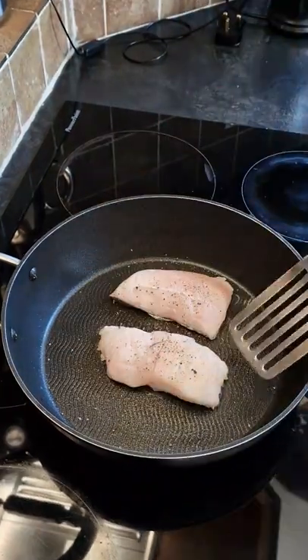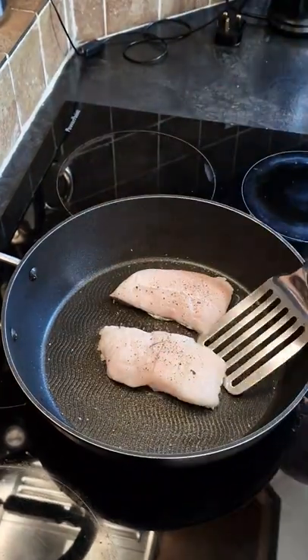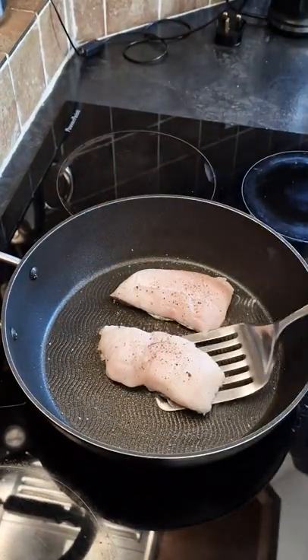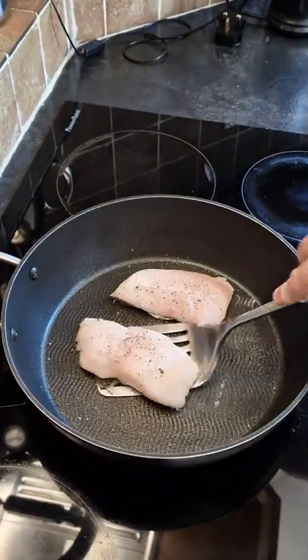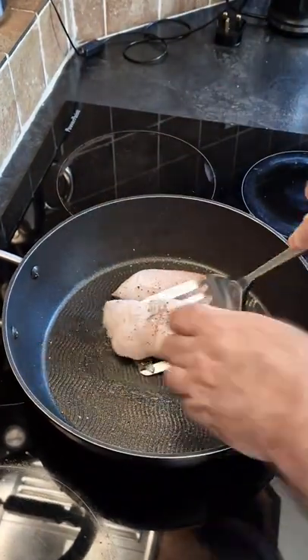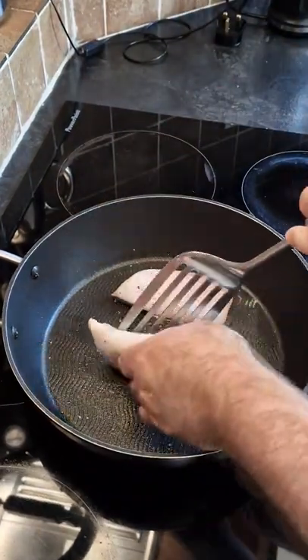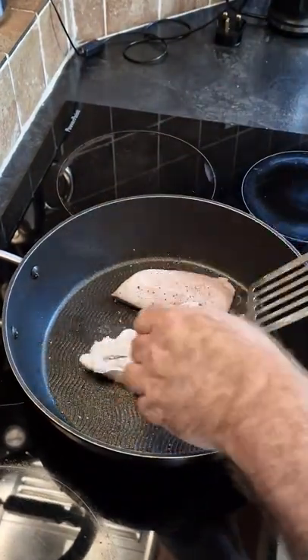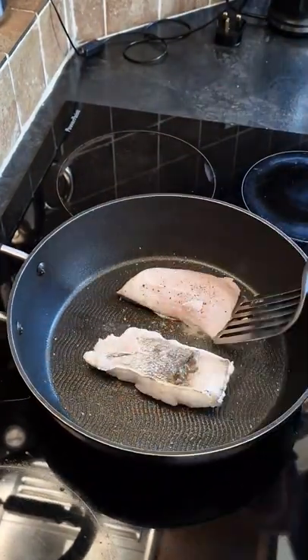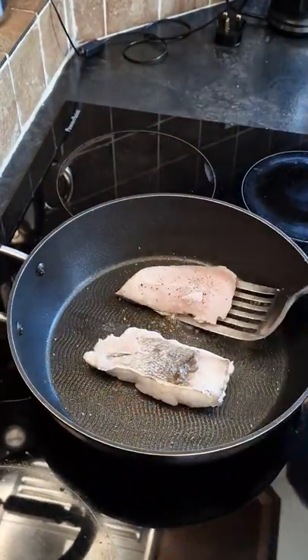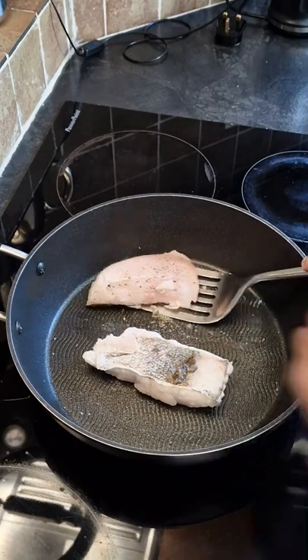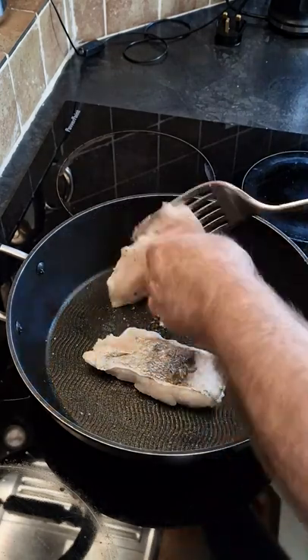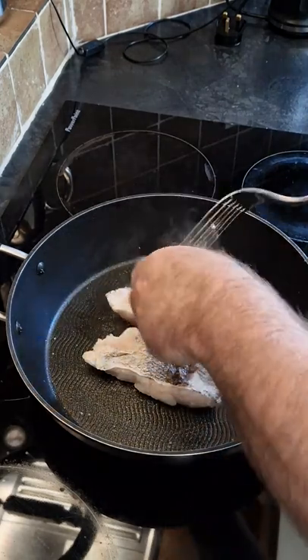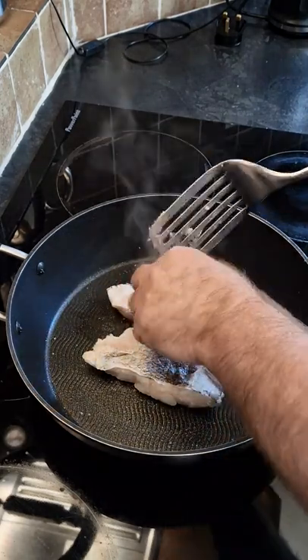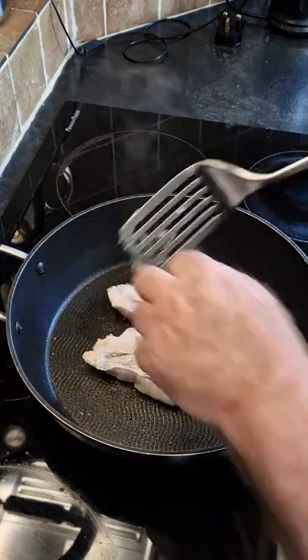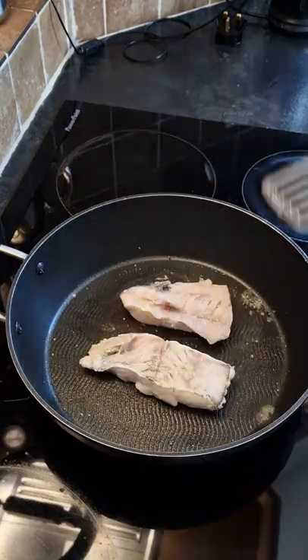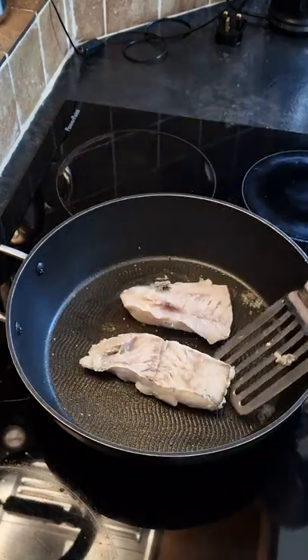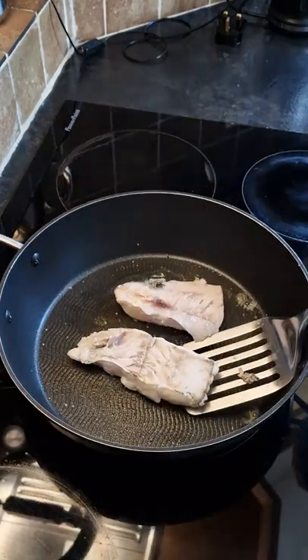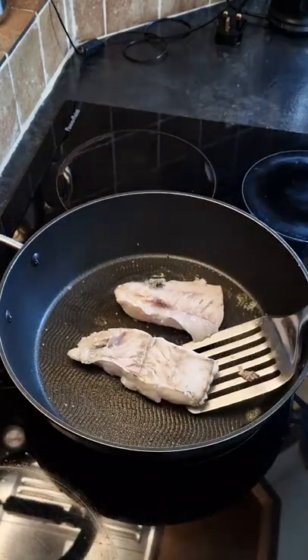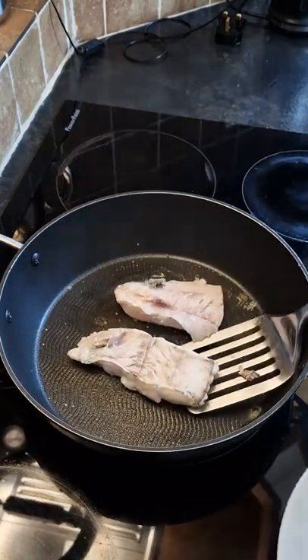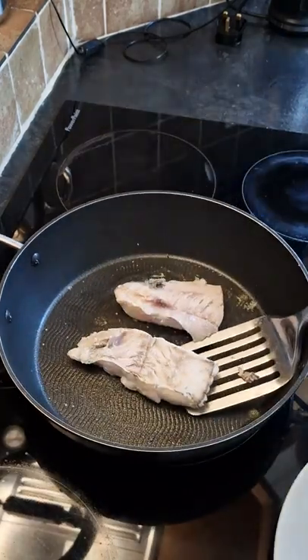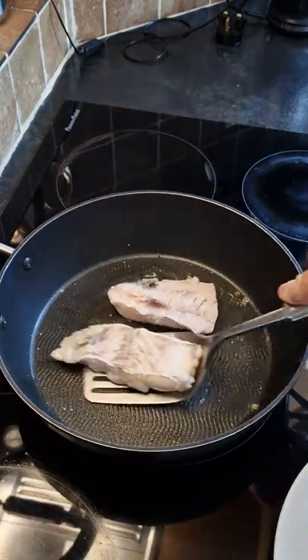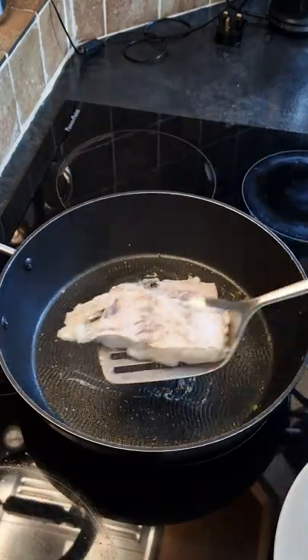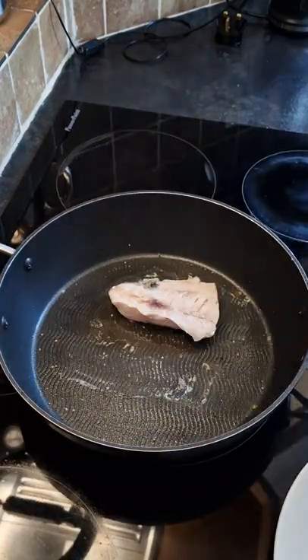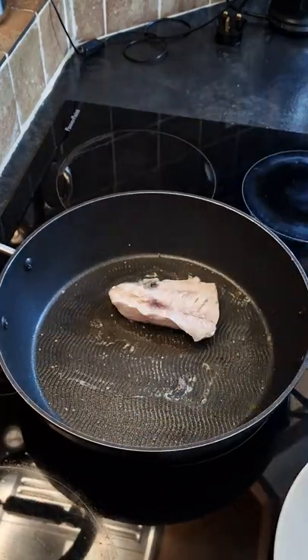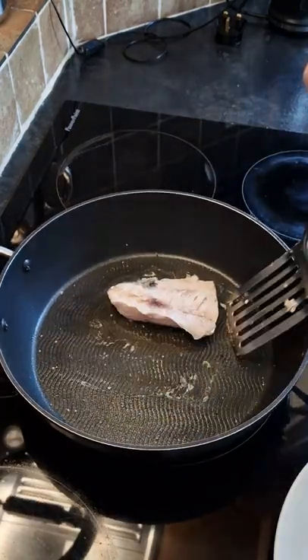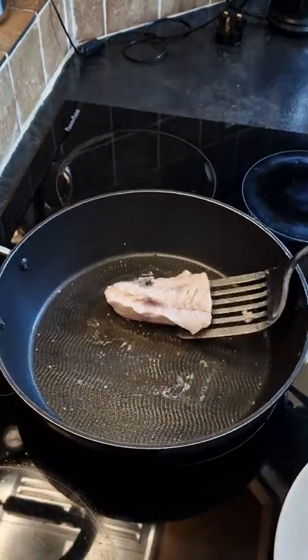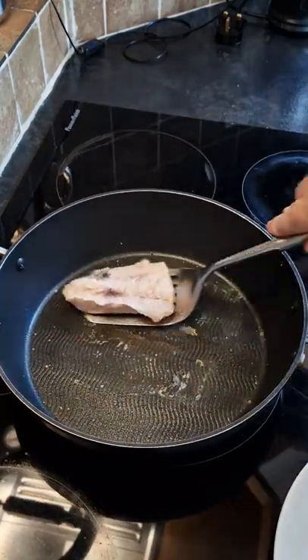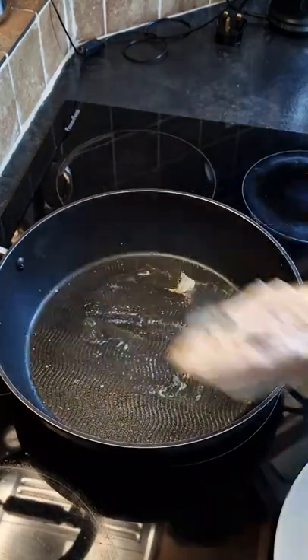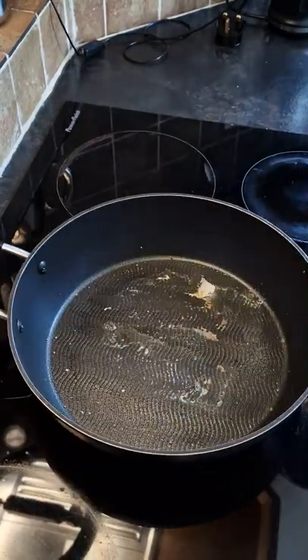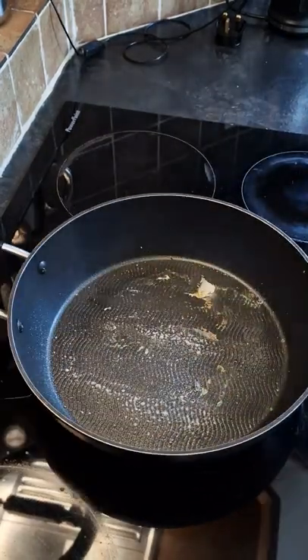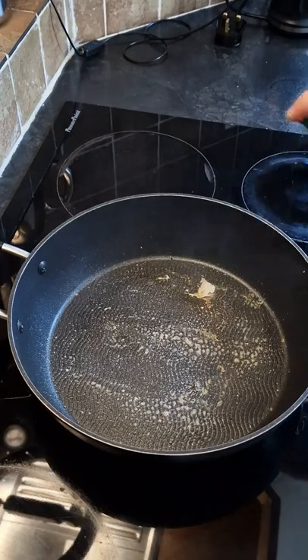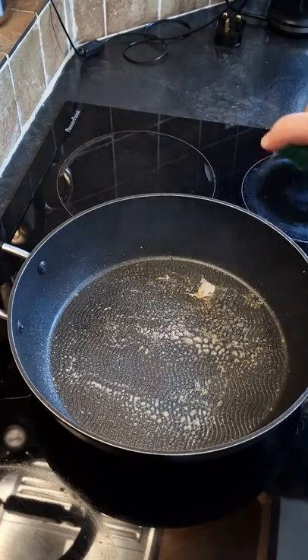Cook it for a couple of minutes on one side, then we will just flip it over and cook it on the other side until it is almost fully cooked through. Then we will remove it from the pan and set it to the side.